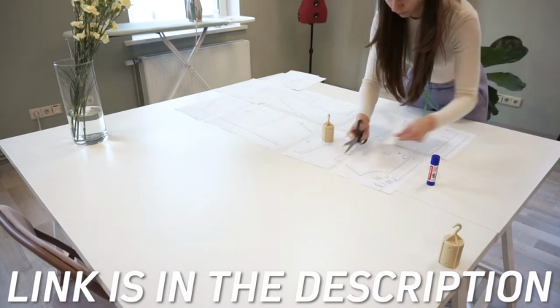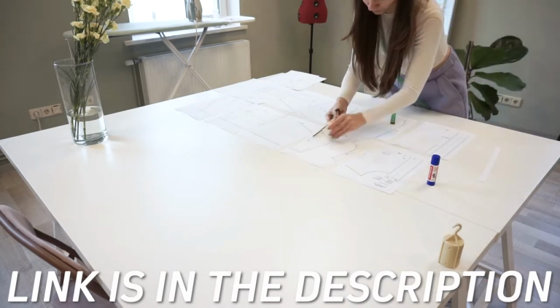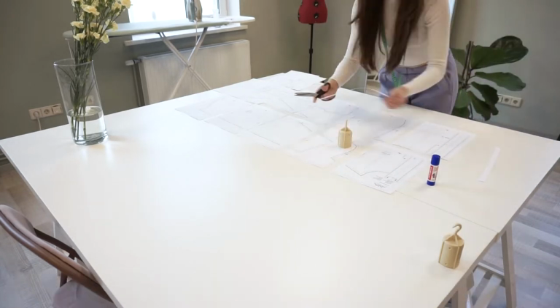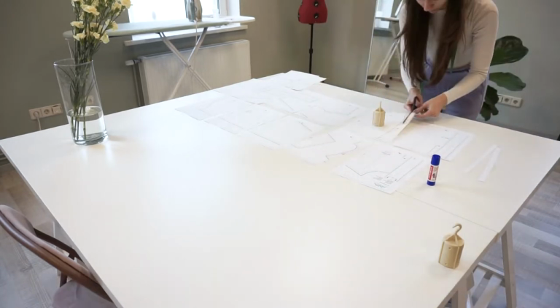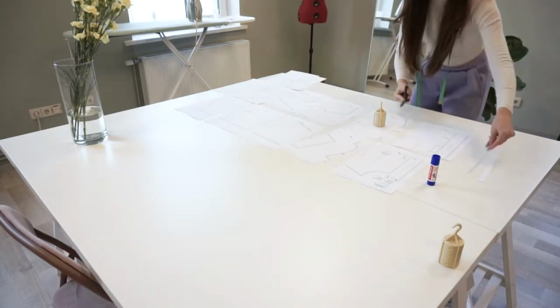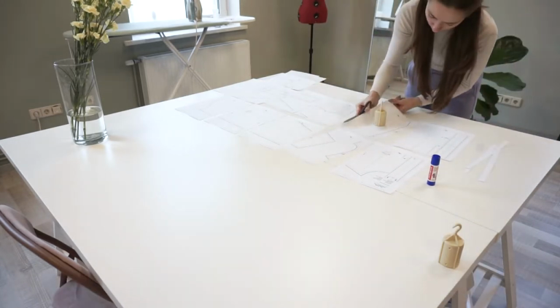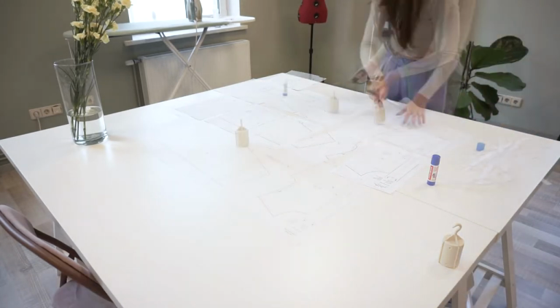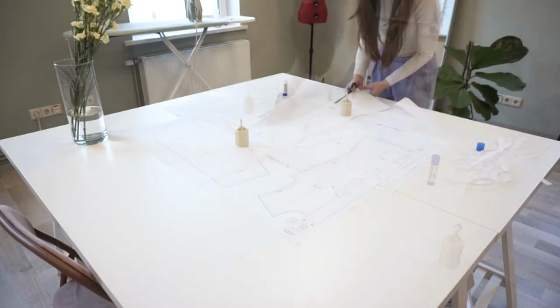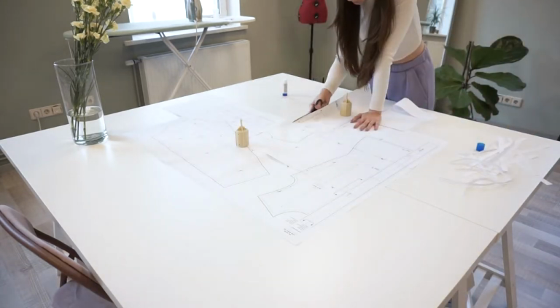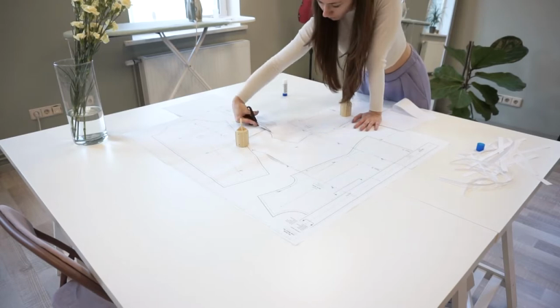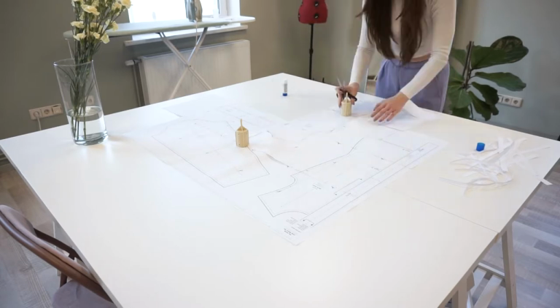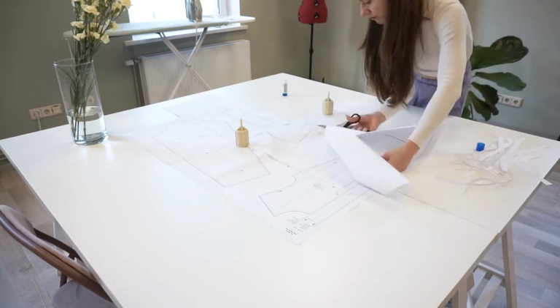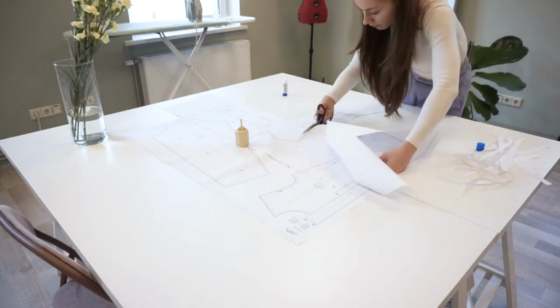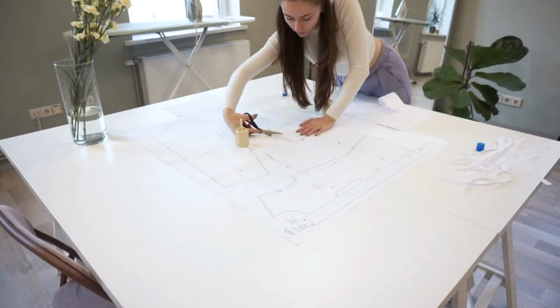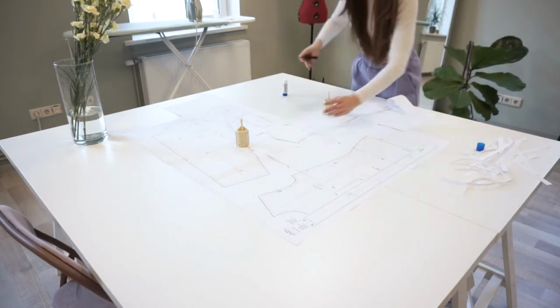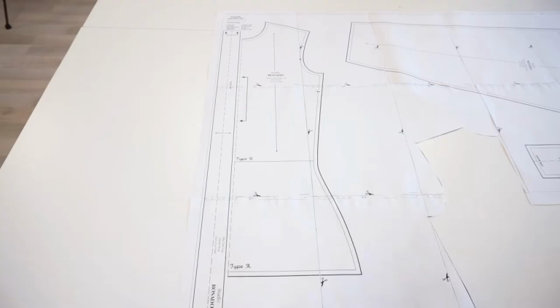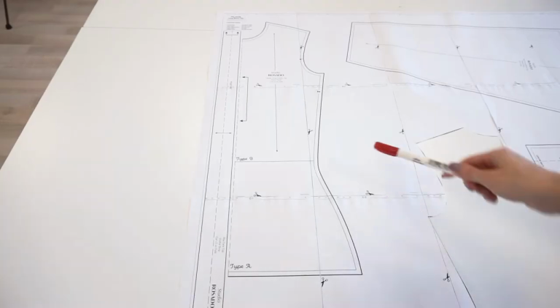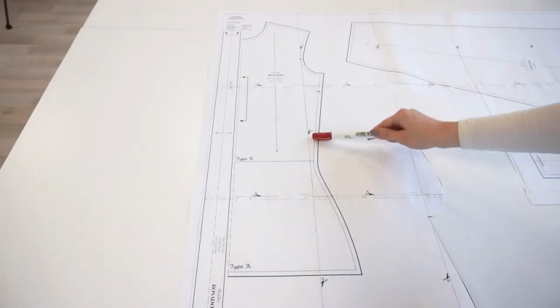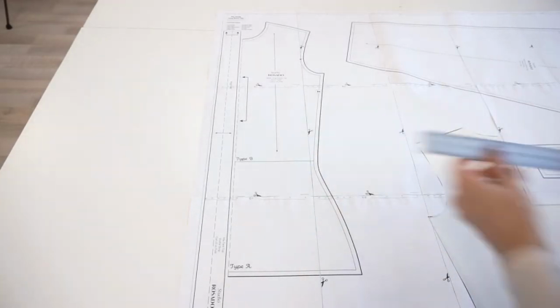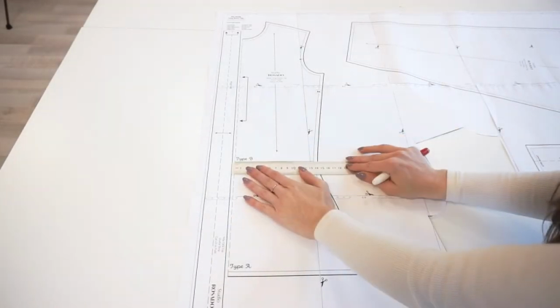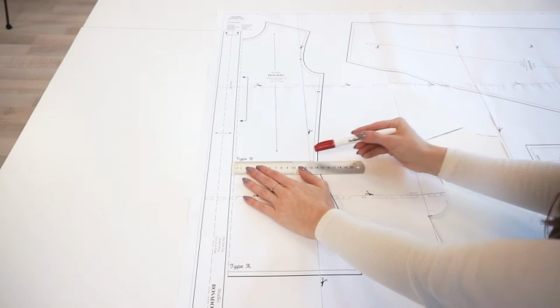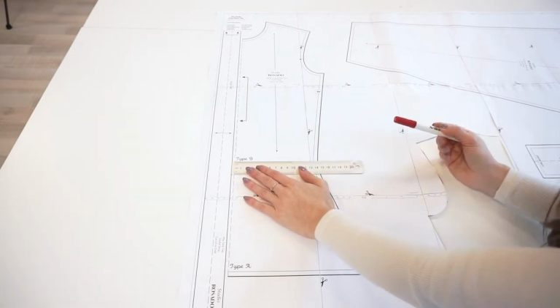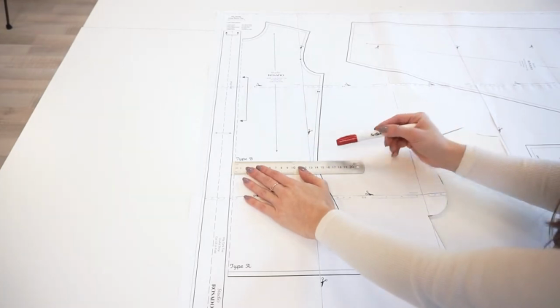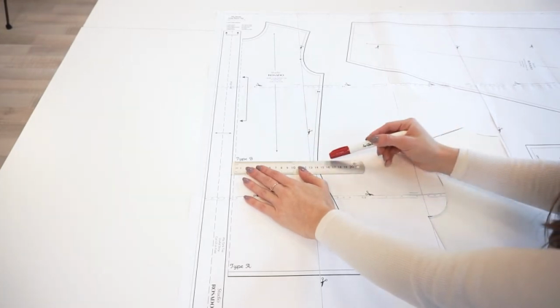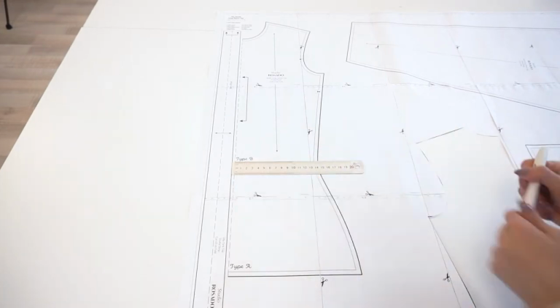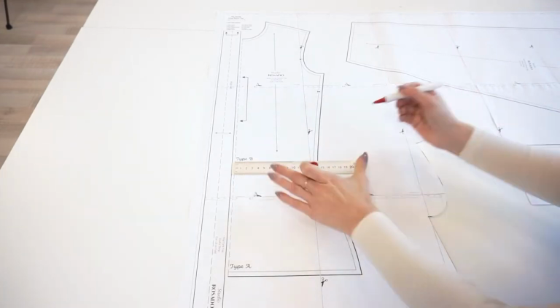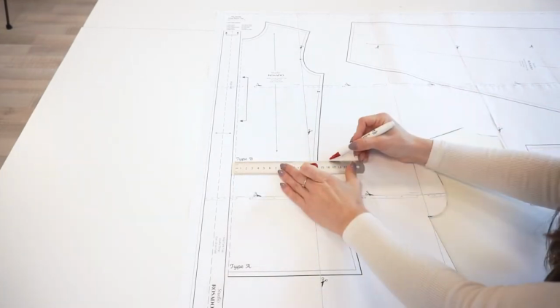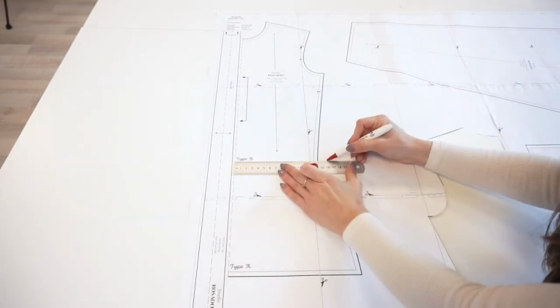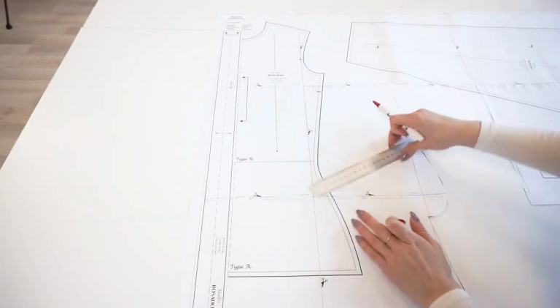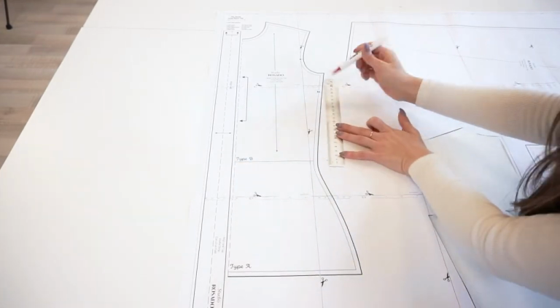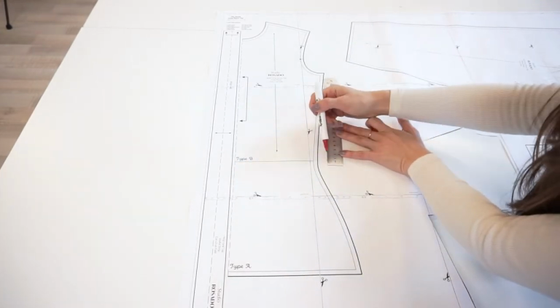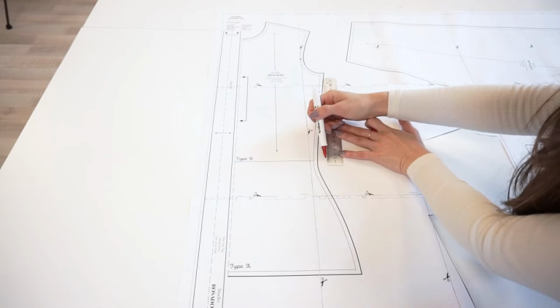By the way, here I am also wearing the Tannit top but this one is in the cropped length. If you don't want this top to be as stacked as it is now around your waist, you can freely redraw the side seam.